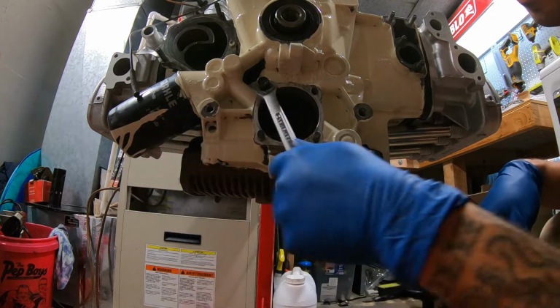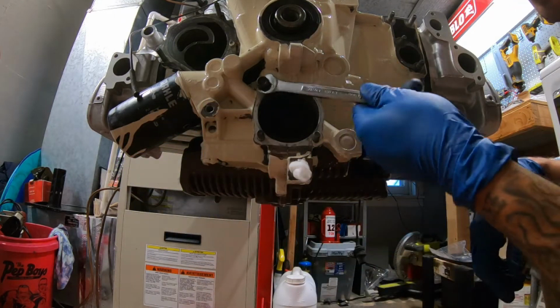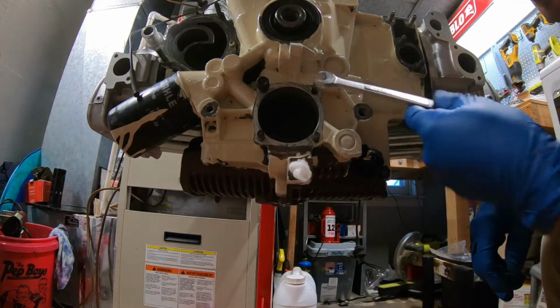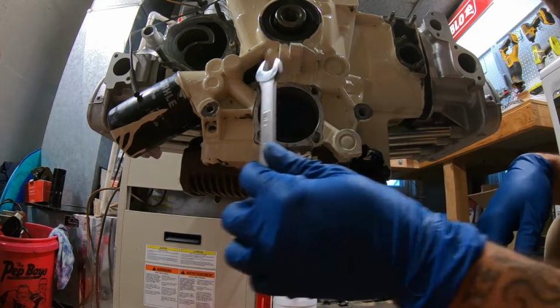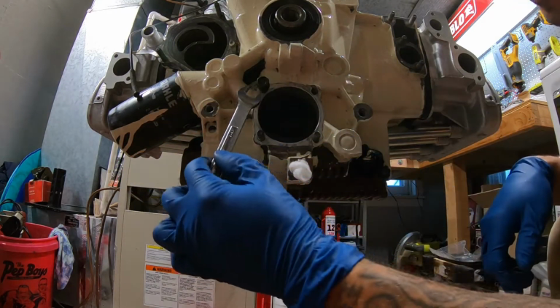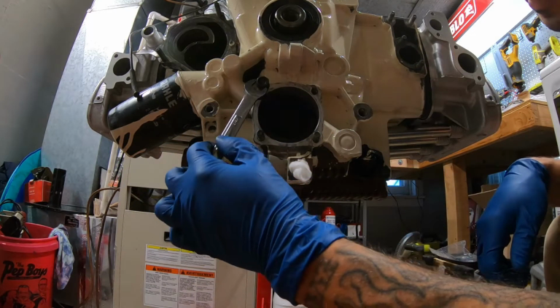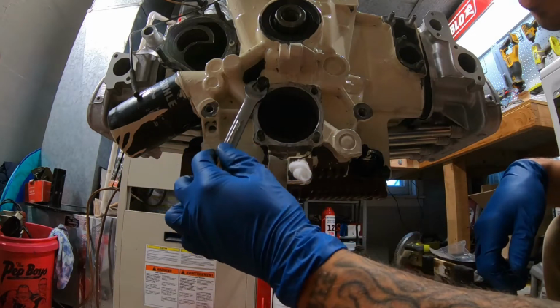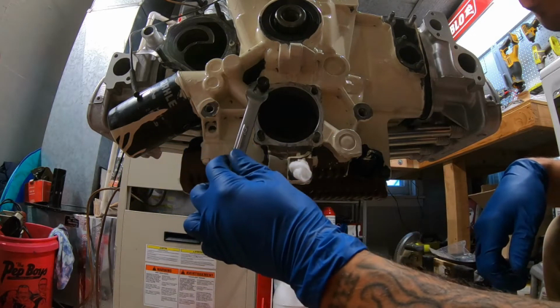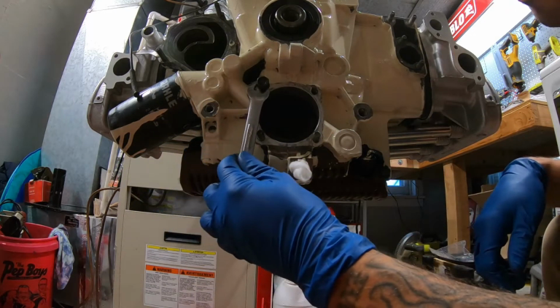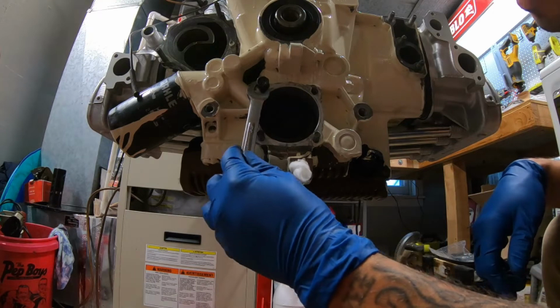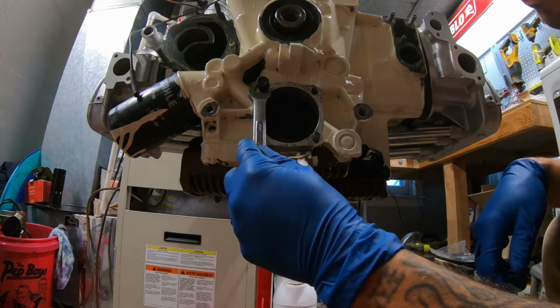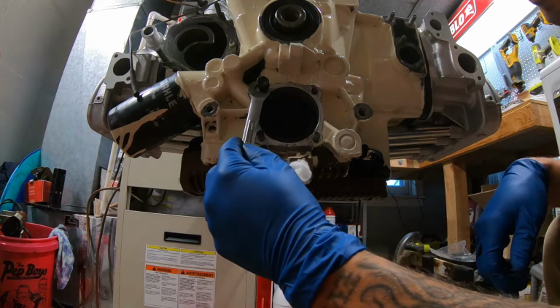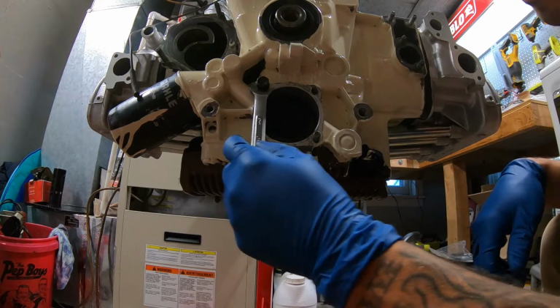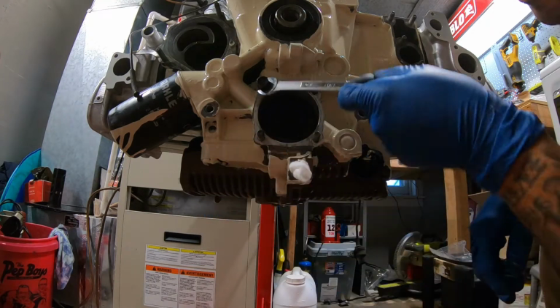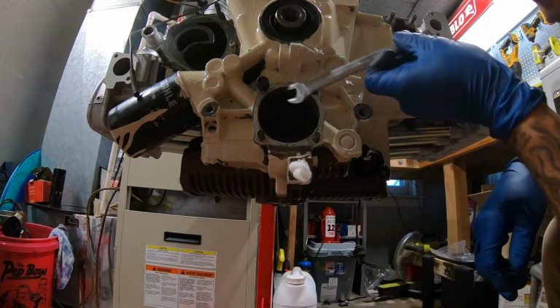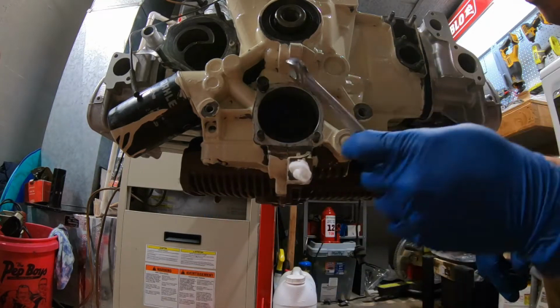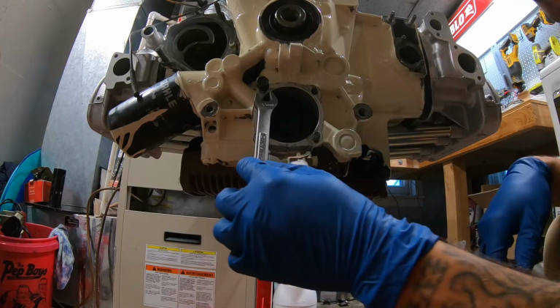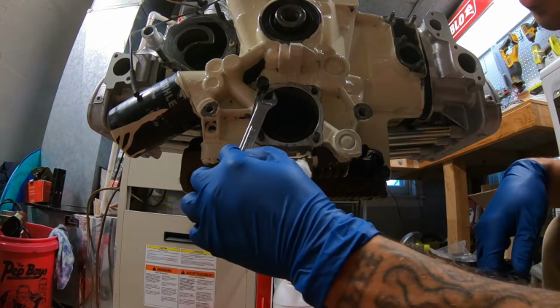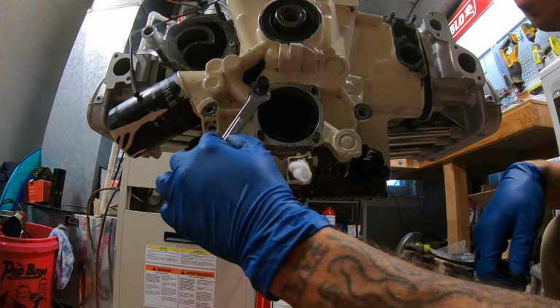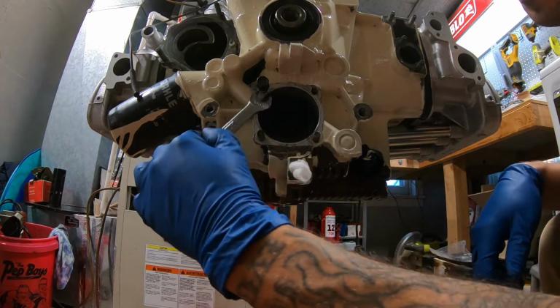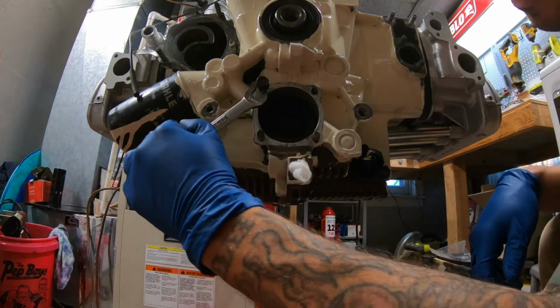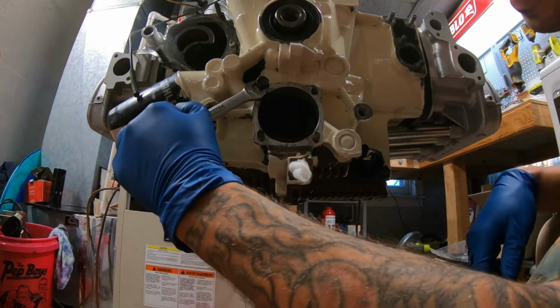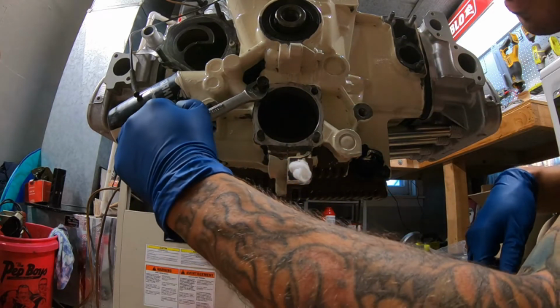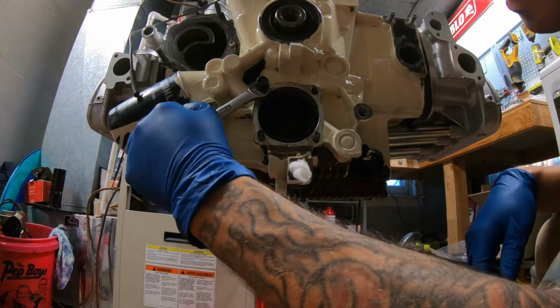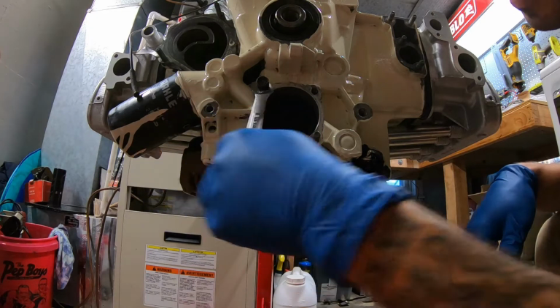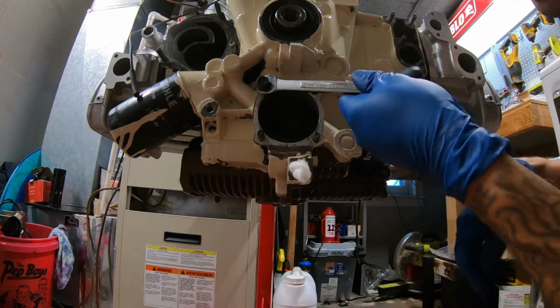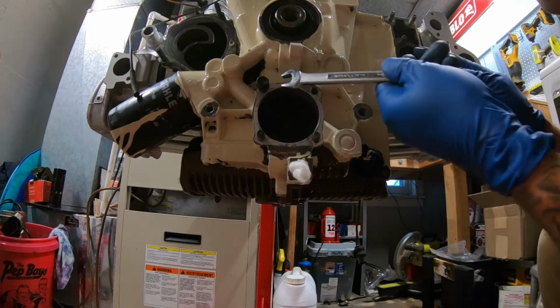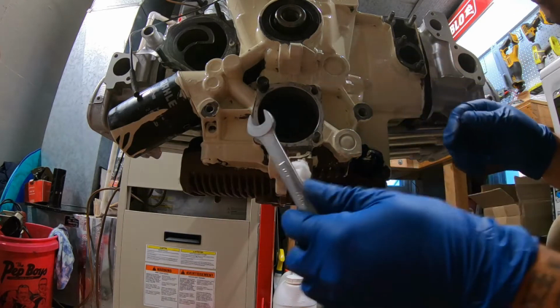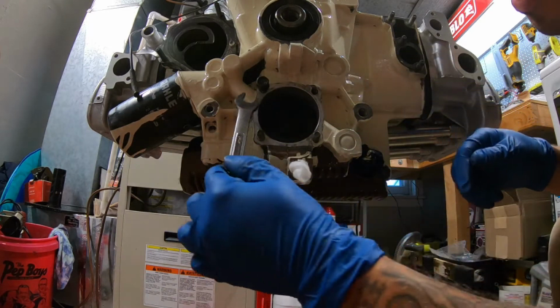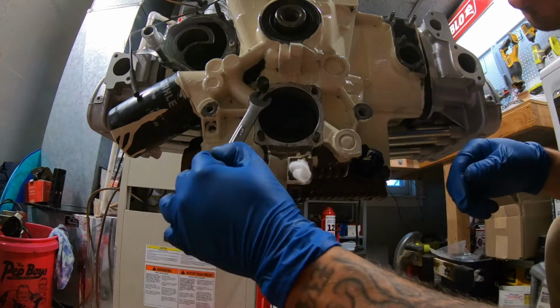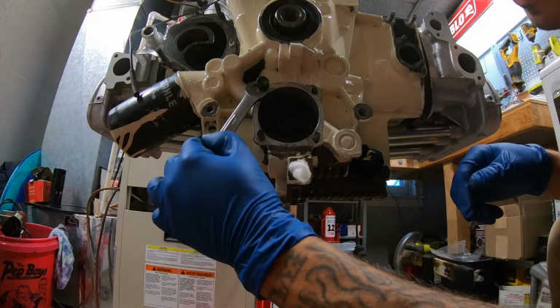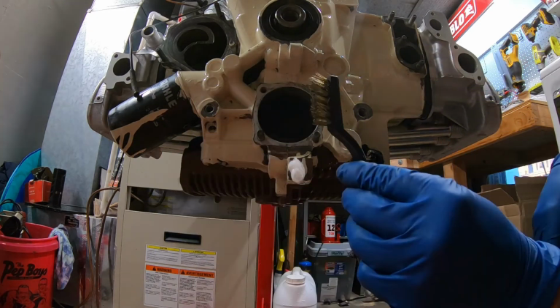I was super nervous thinking I was going to snap it off, or that they were going to be stuck in there with Loctite and I'd have to put heat to the block and destroy this gorgeous paint job.